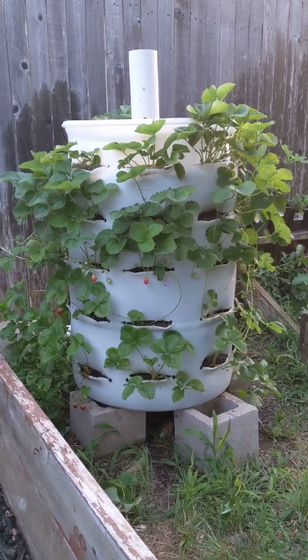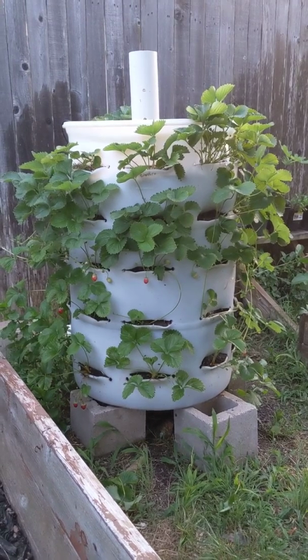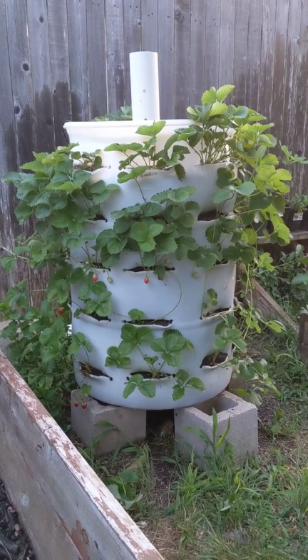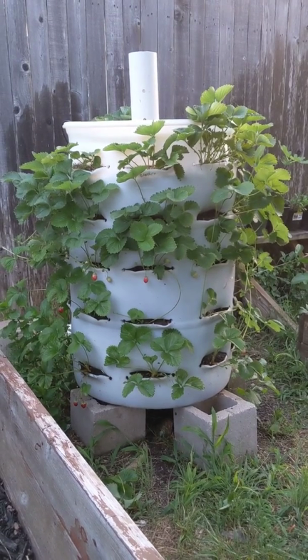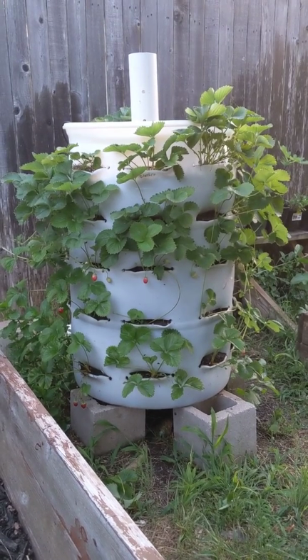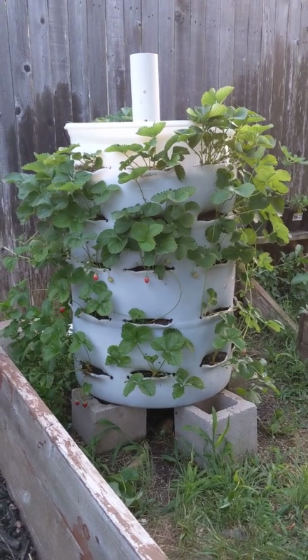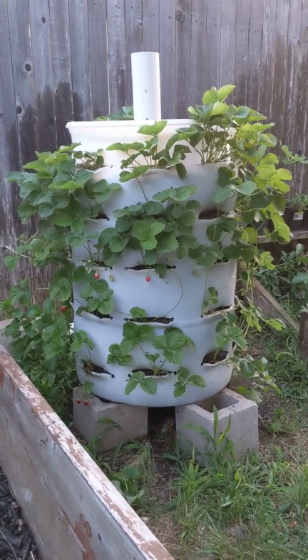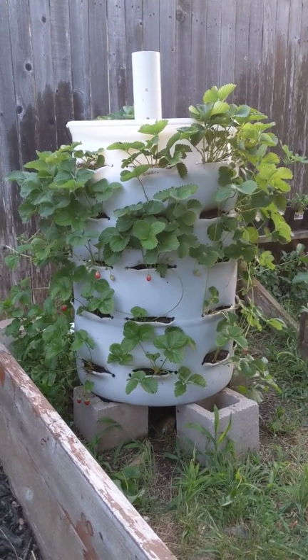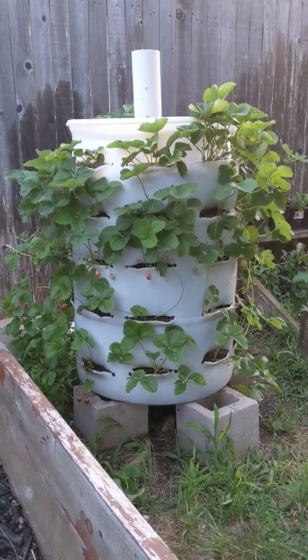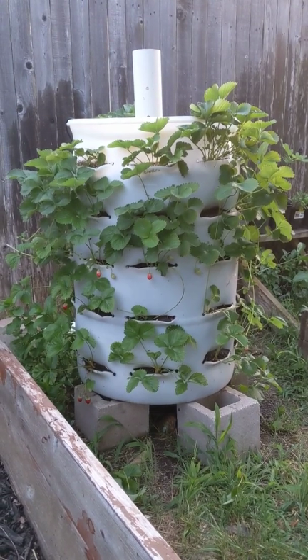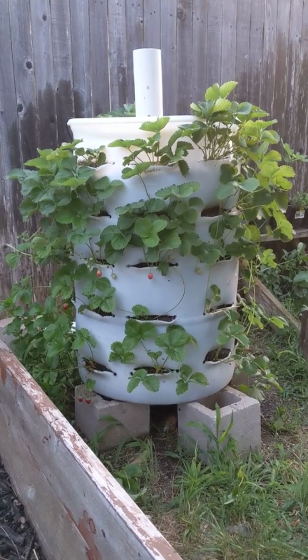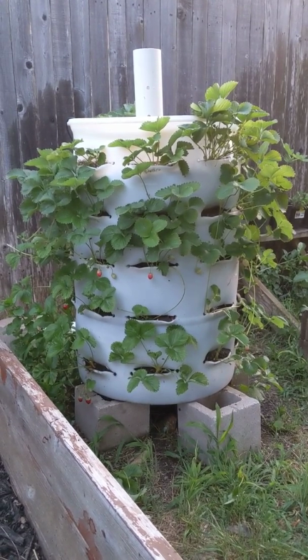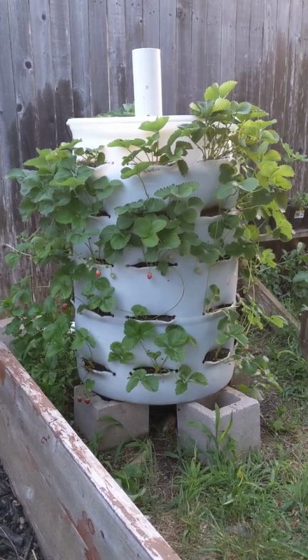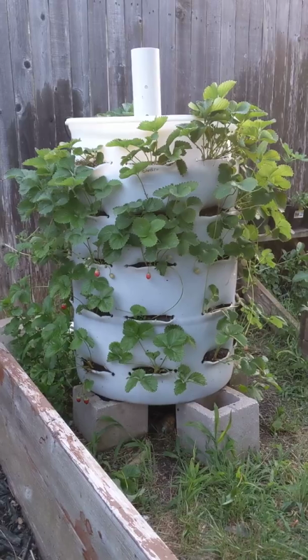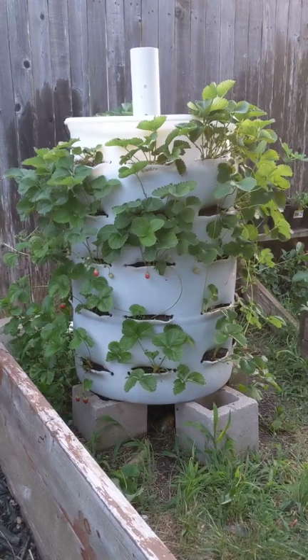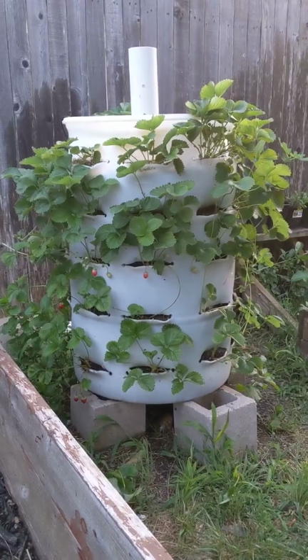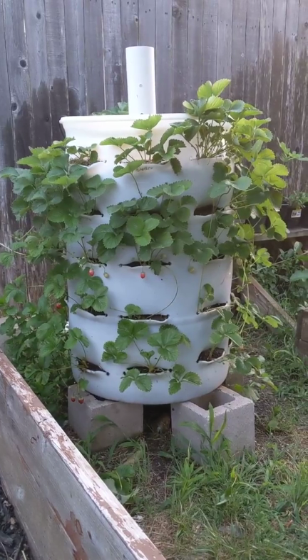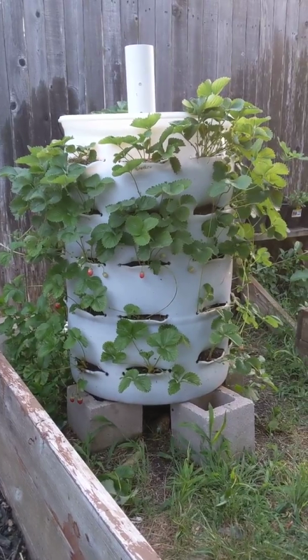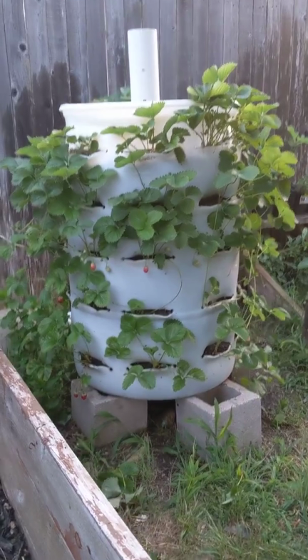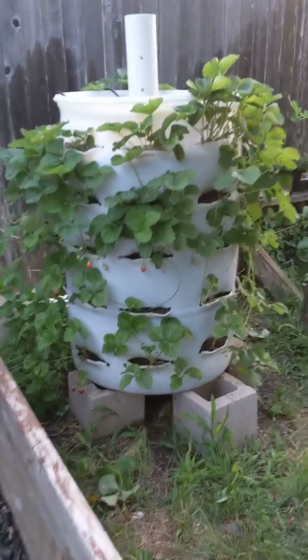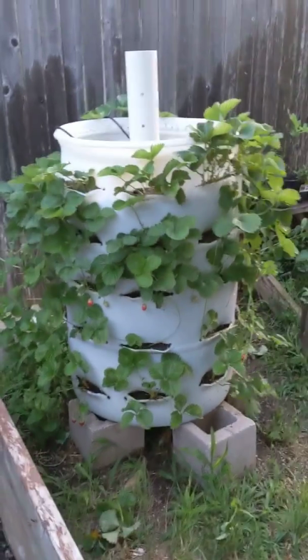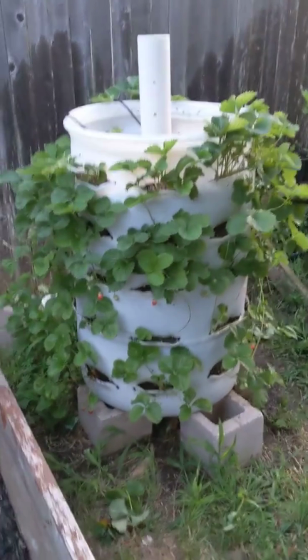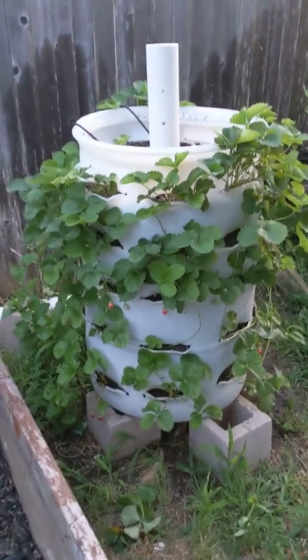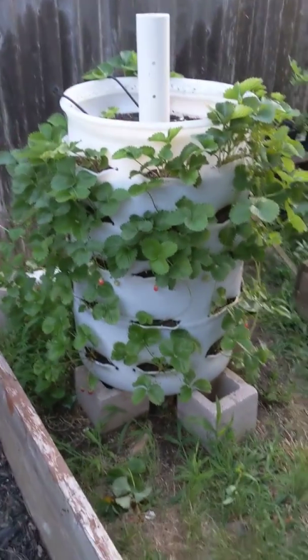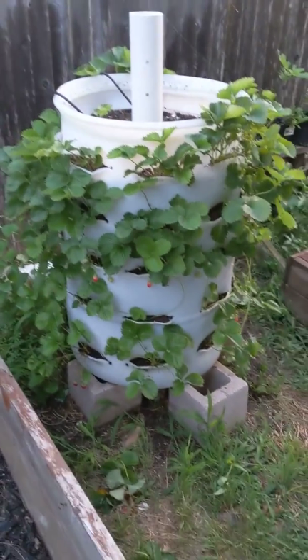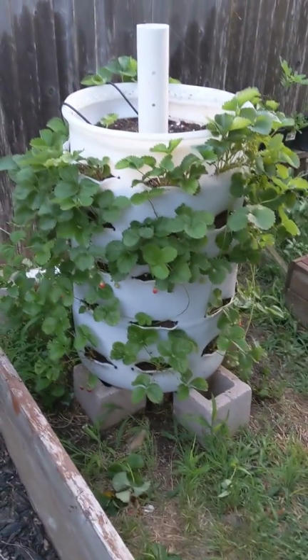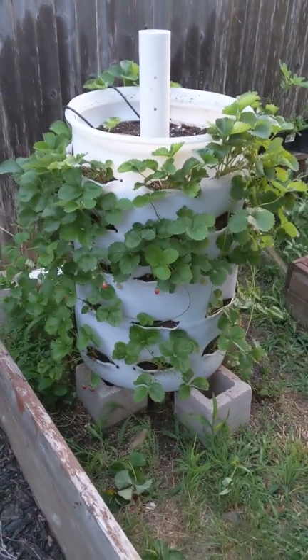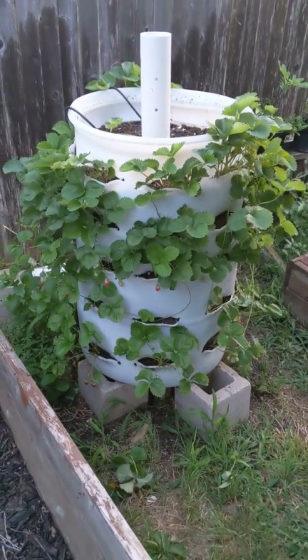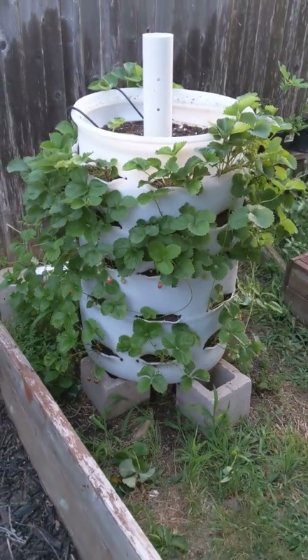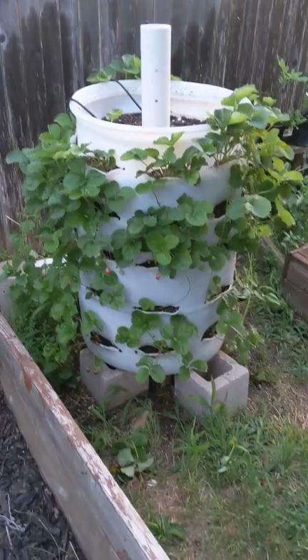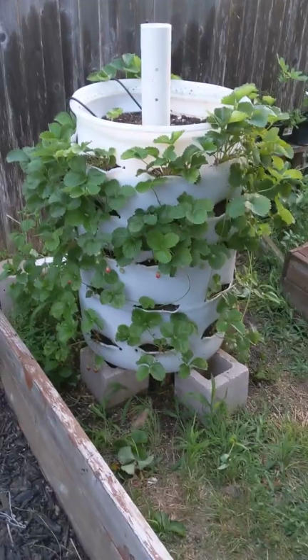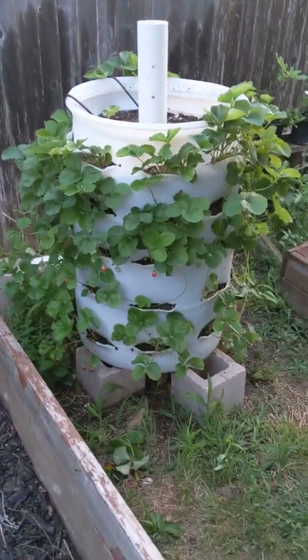Good evening Wynn Family Gardens. Just wanted to give a strawberry tower update. We've gotten our first bumper crop of strawberries off of it.